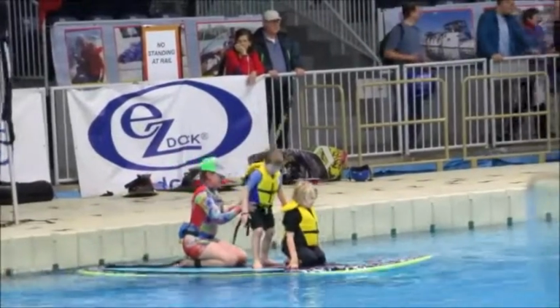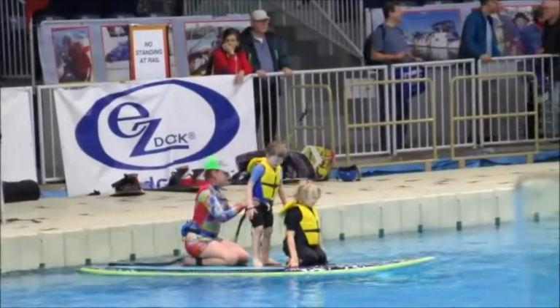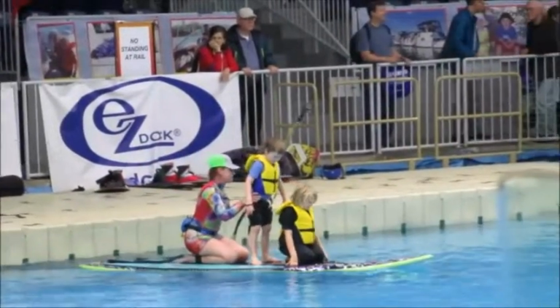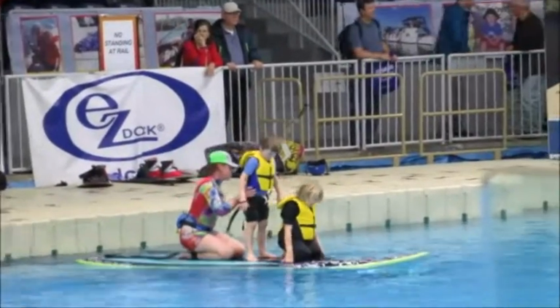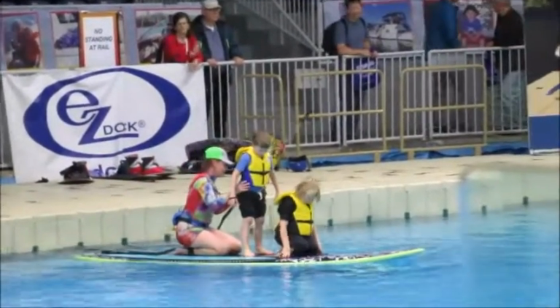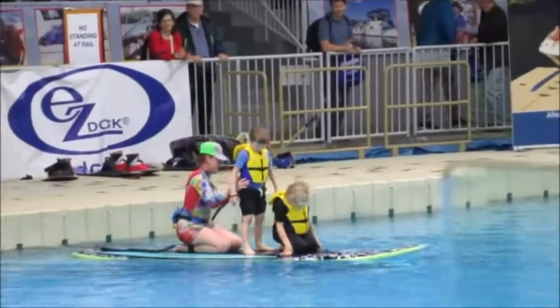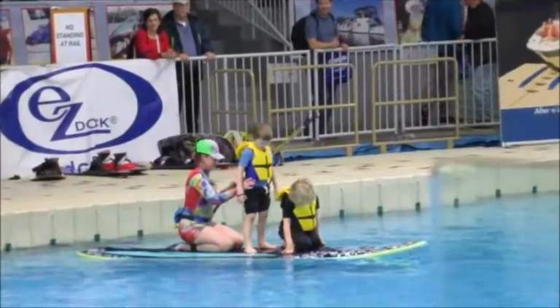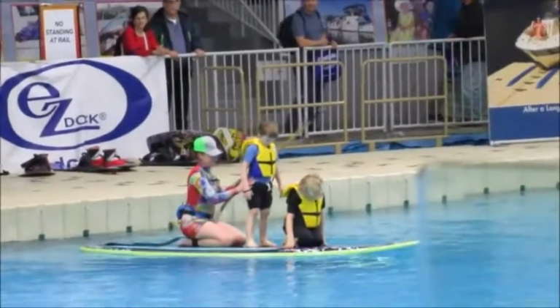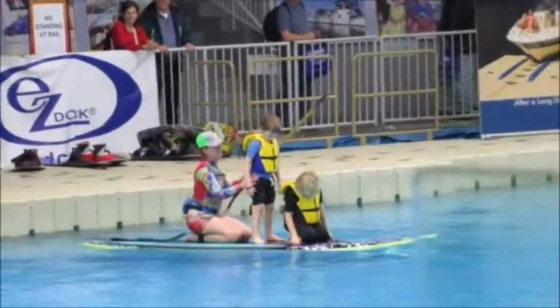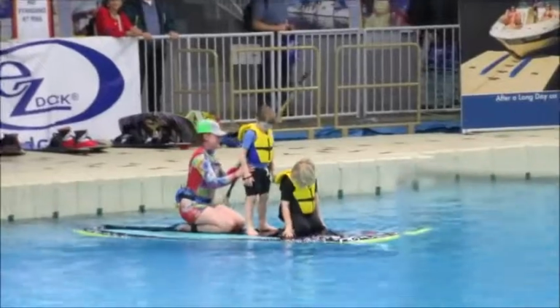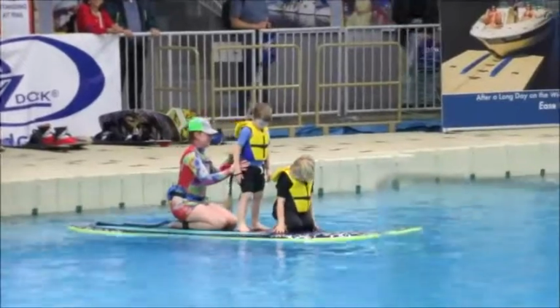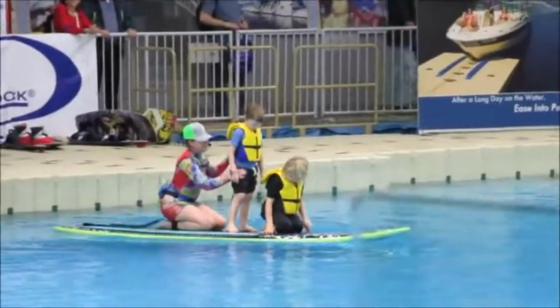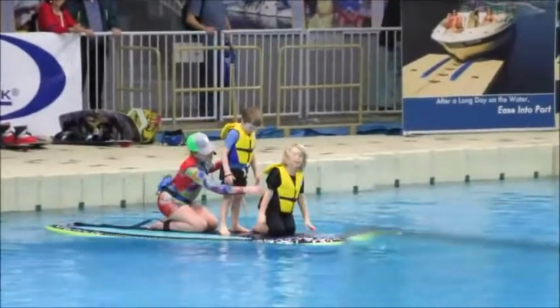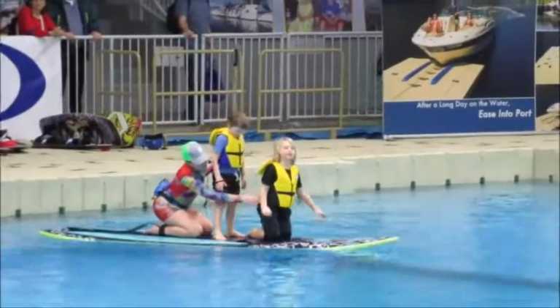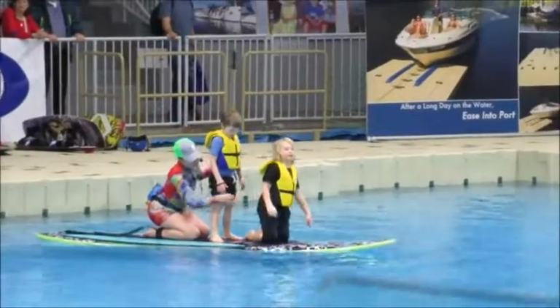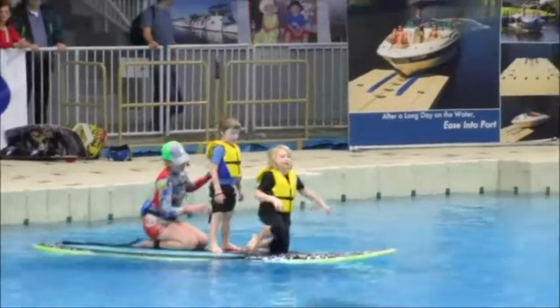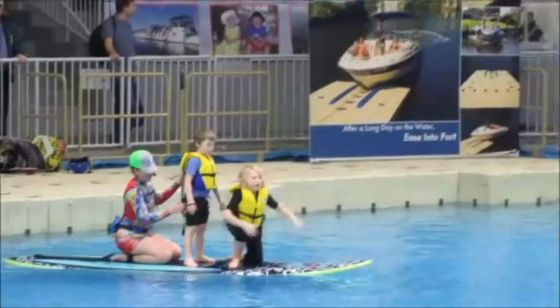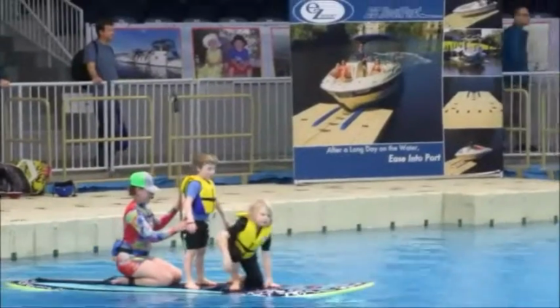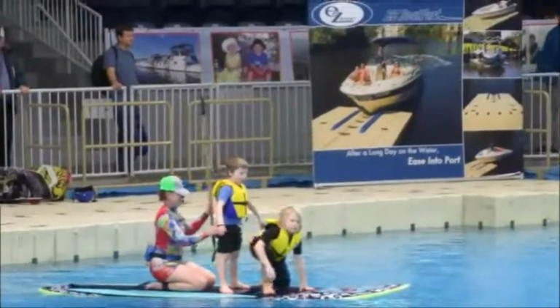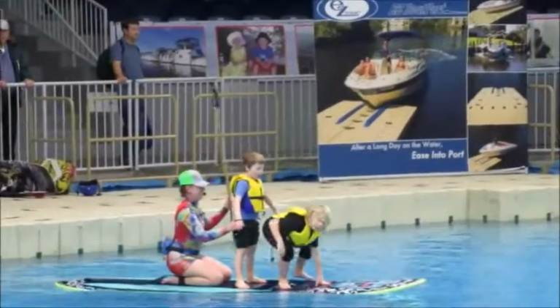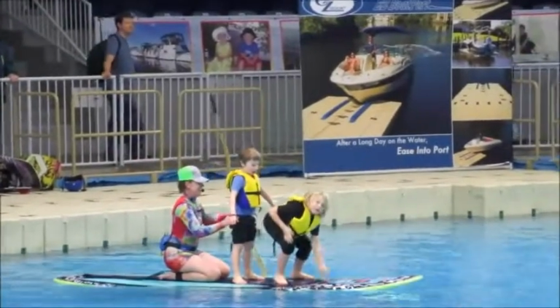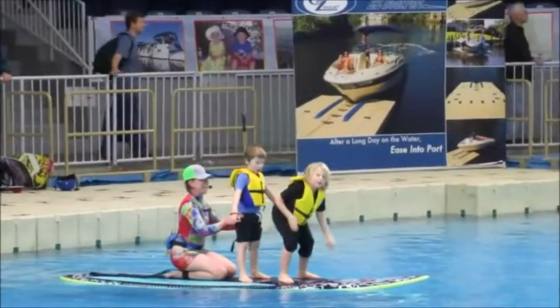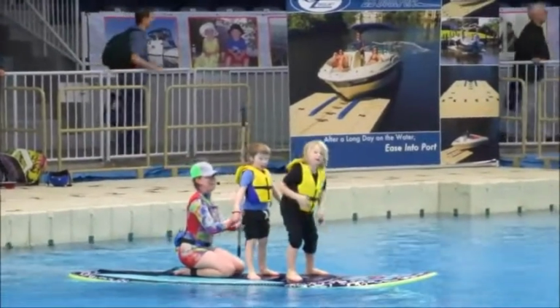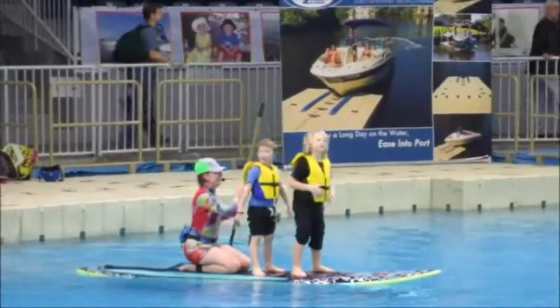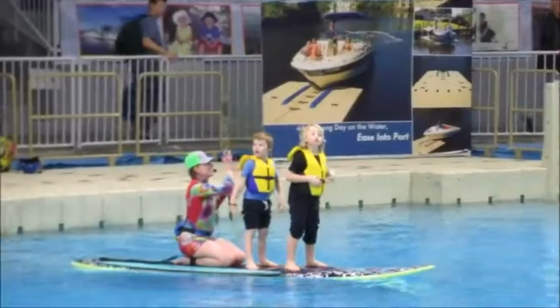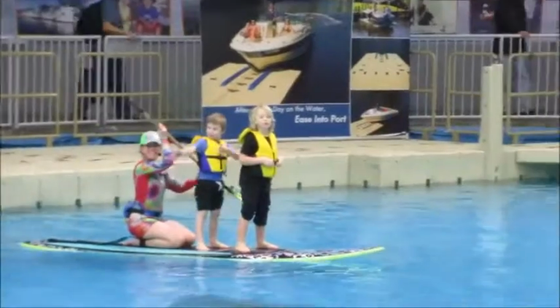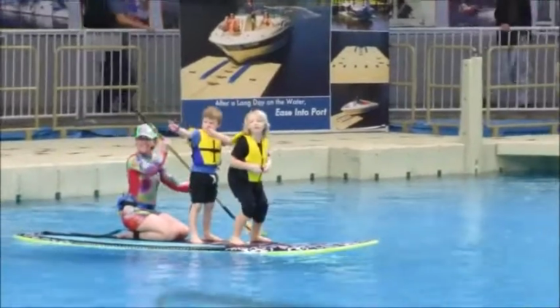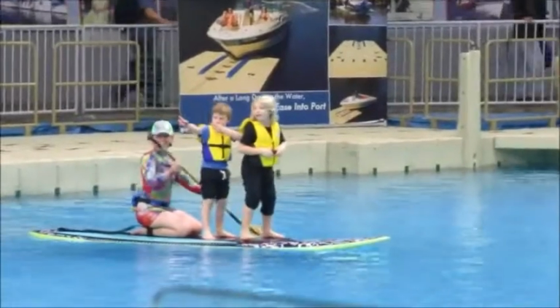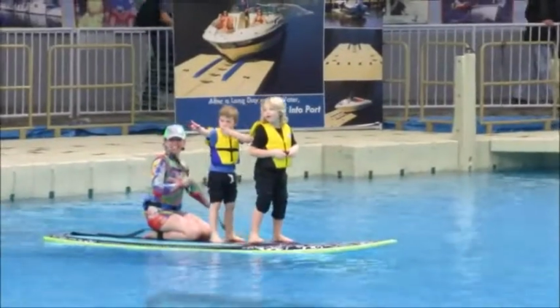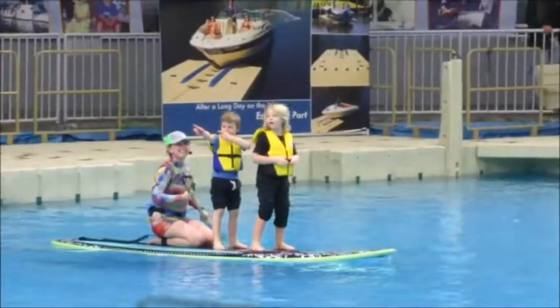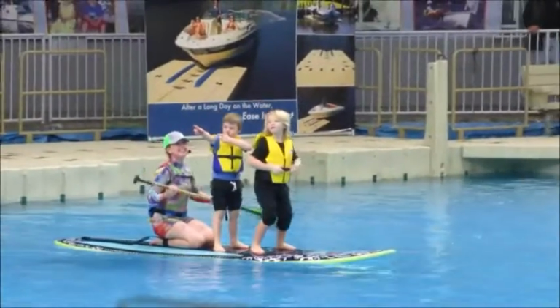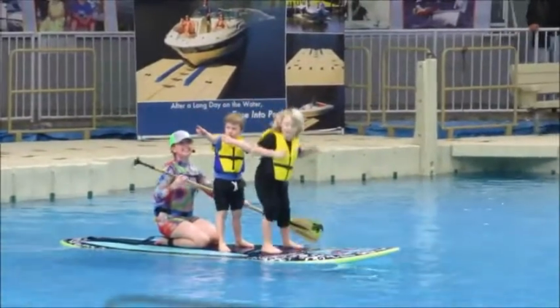It weighs about 35 pounds. This is a 12-foot one. And there's actually a fin that goes right on the back of it that I can put on before I get out.